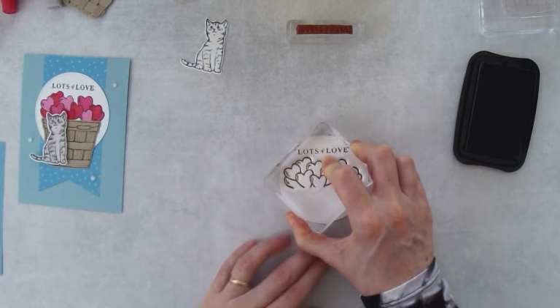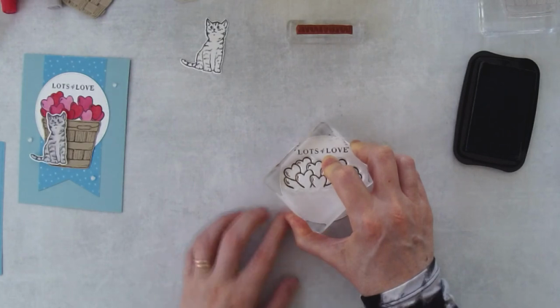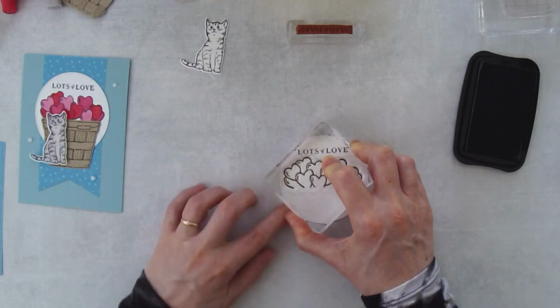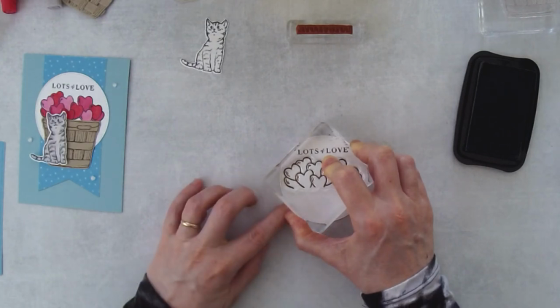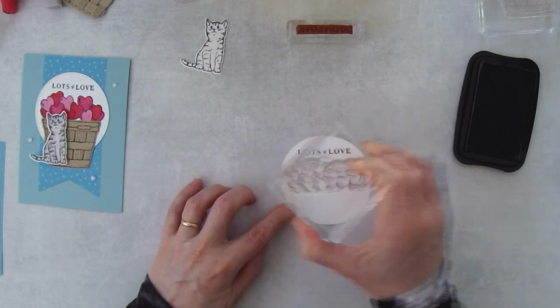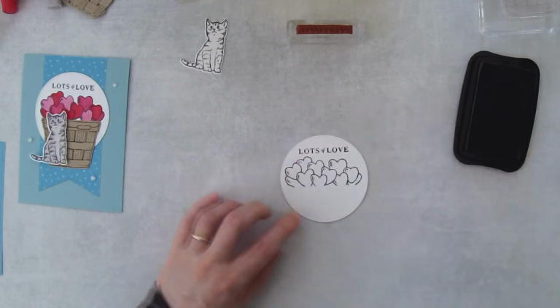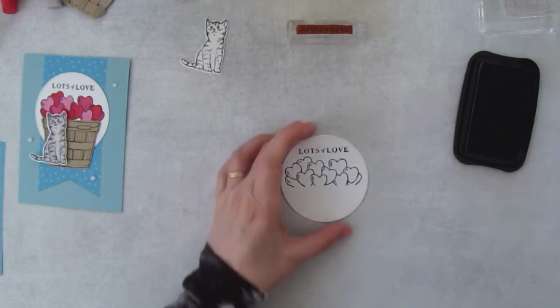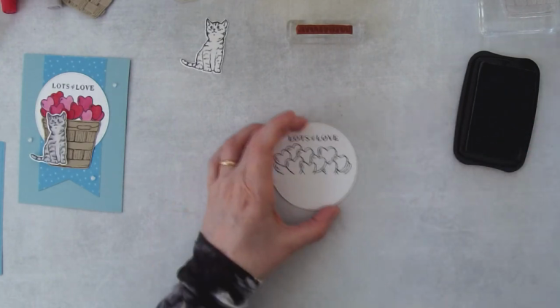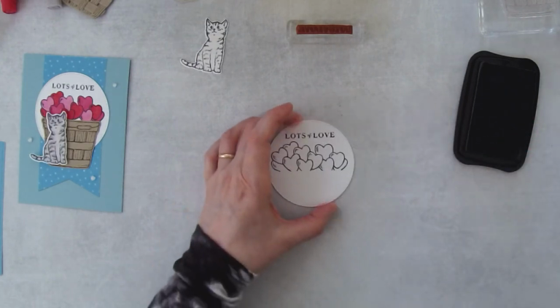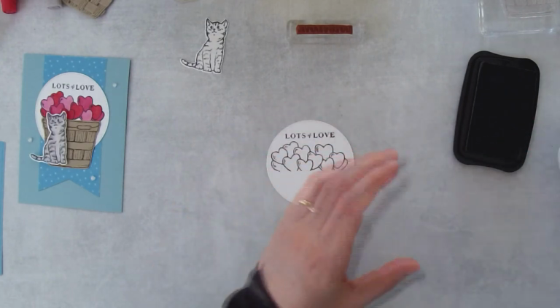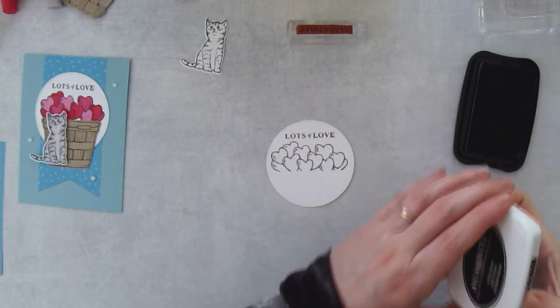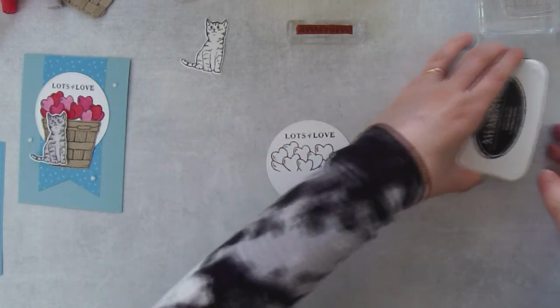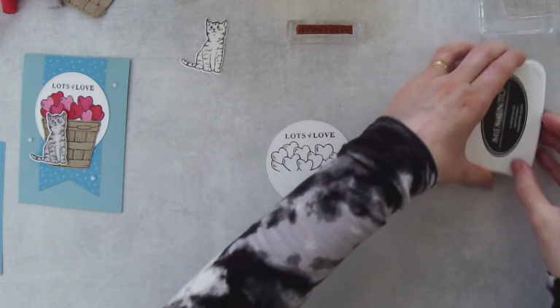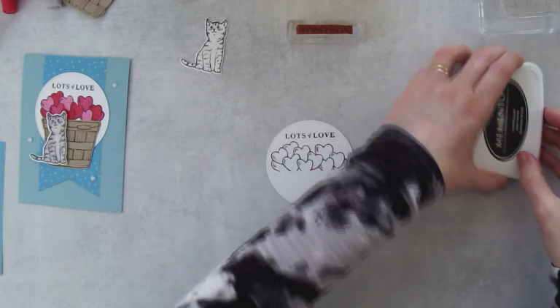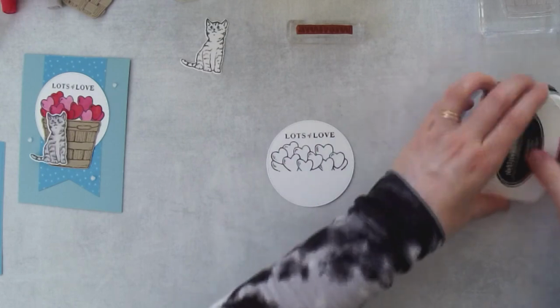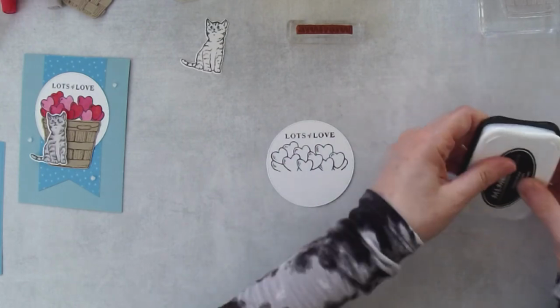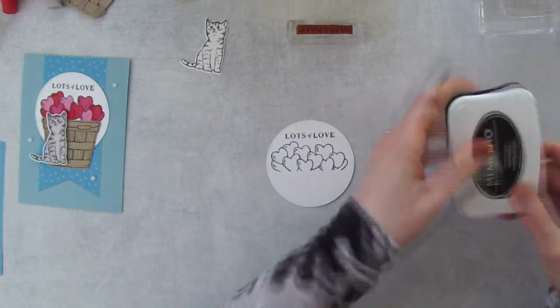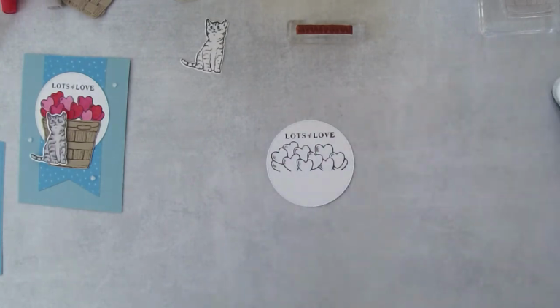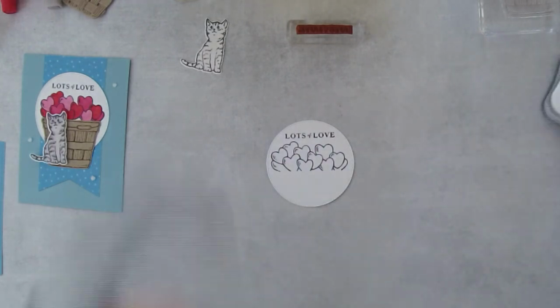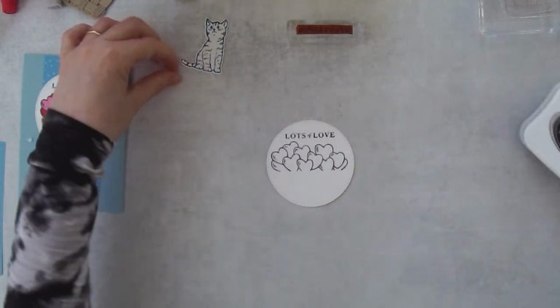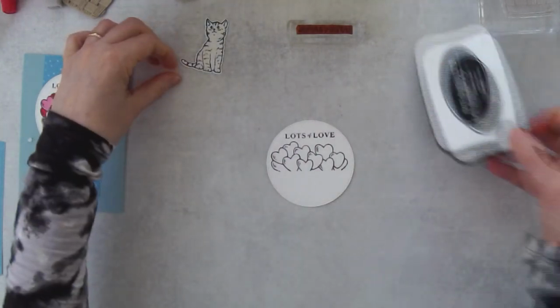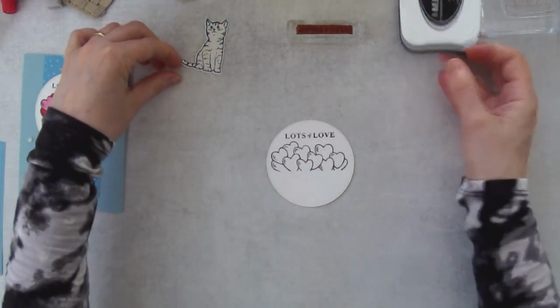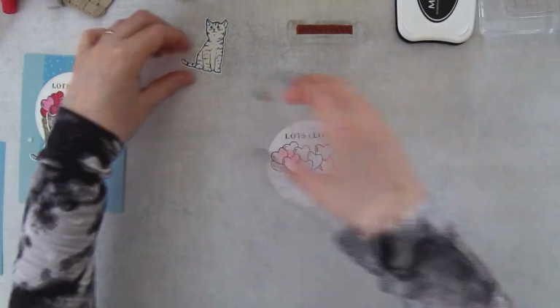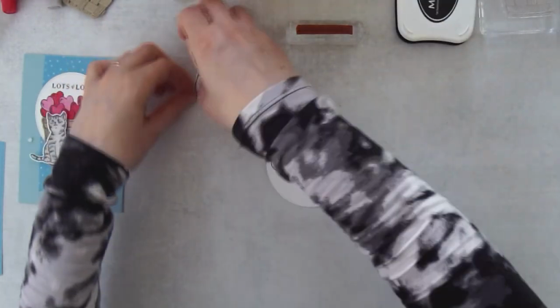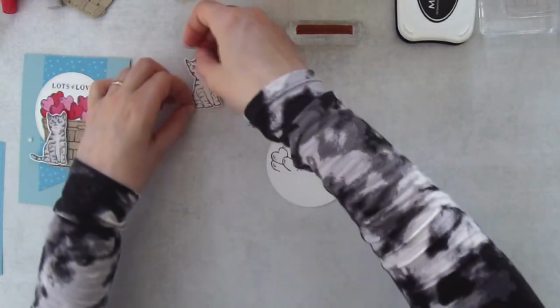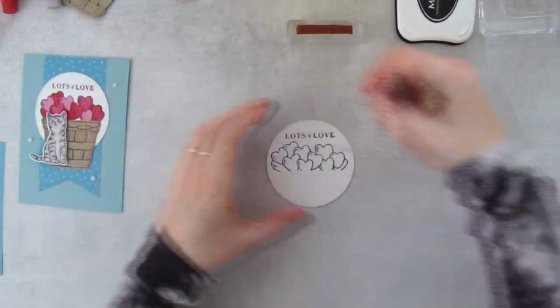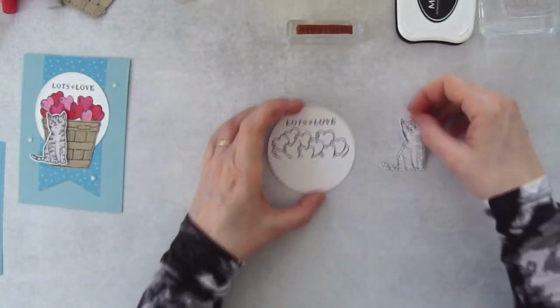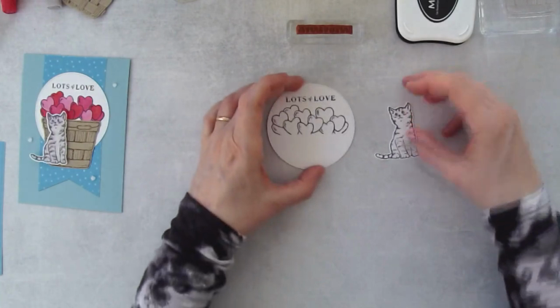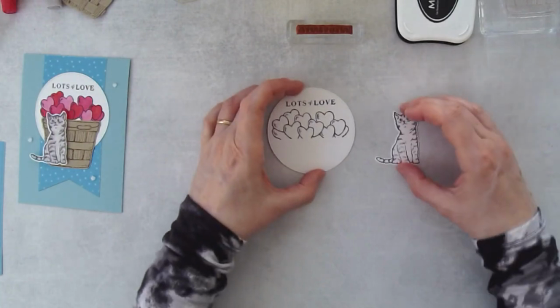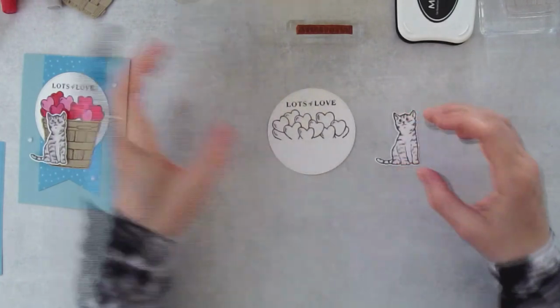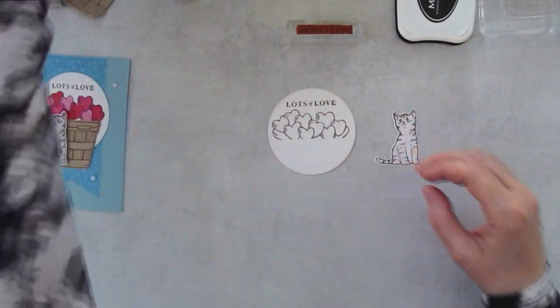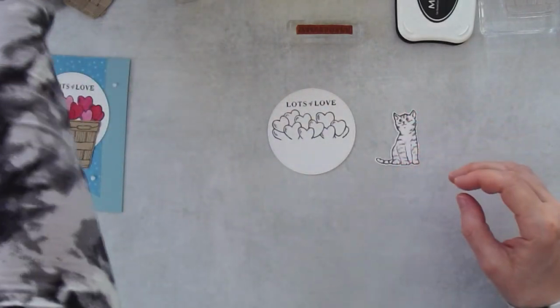I am going to have to die cut the basket too — I forgot about that. Oh well, we'll just have to go back in and do that. But at least we can do the coloring first. So we've got the cat and we've got the hearts.